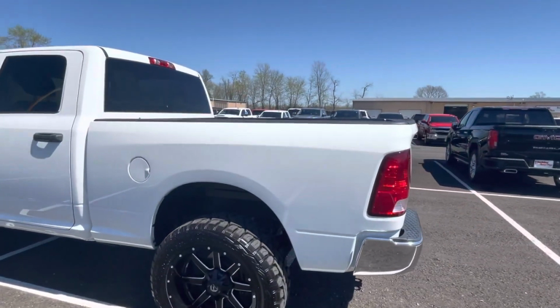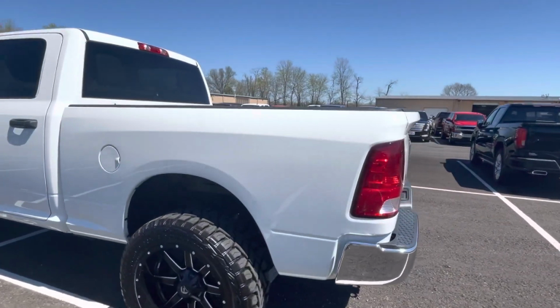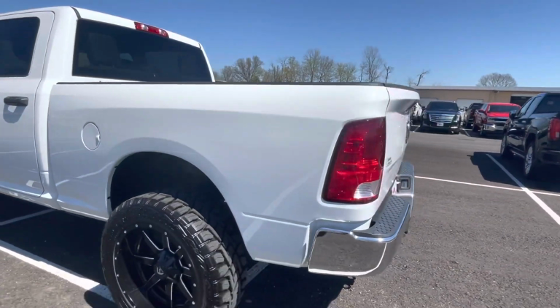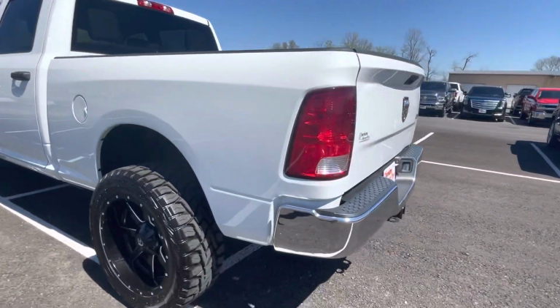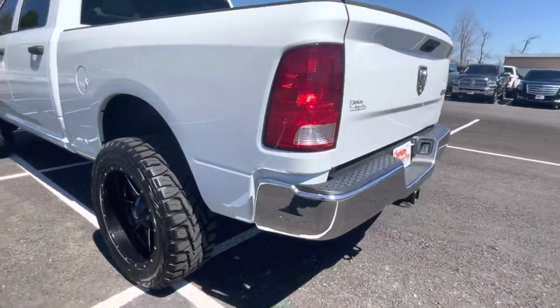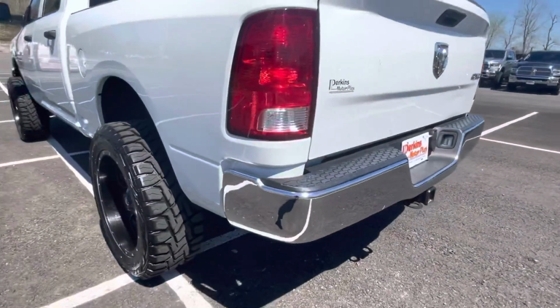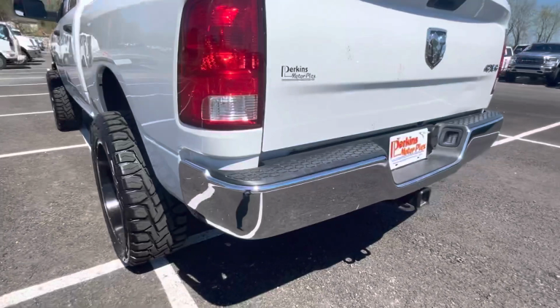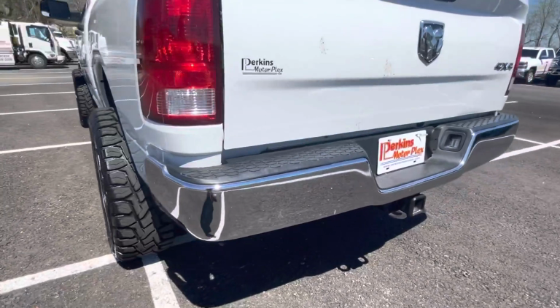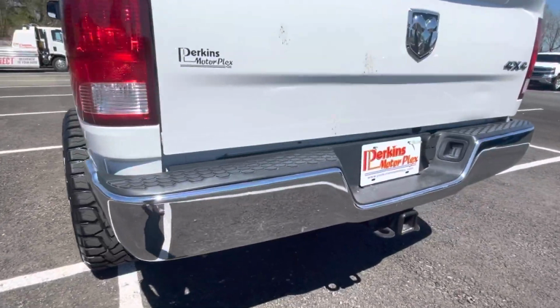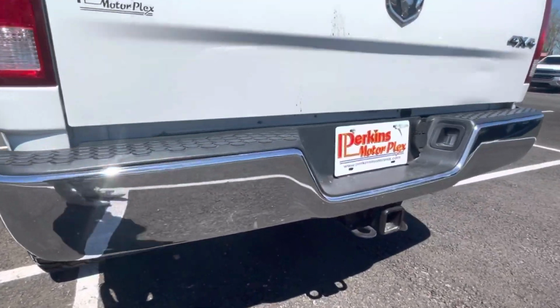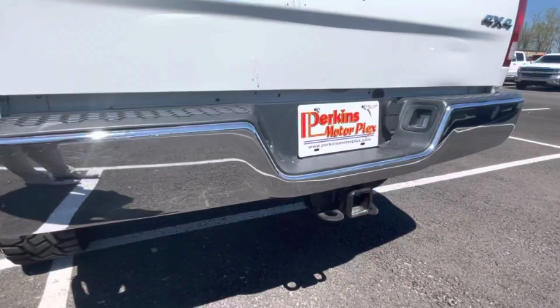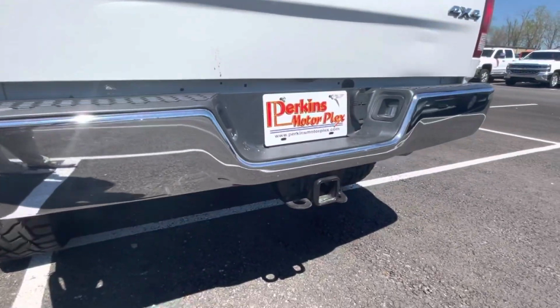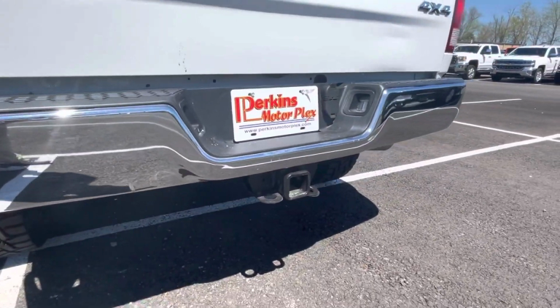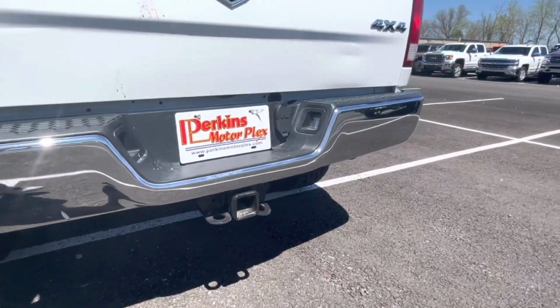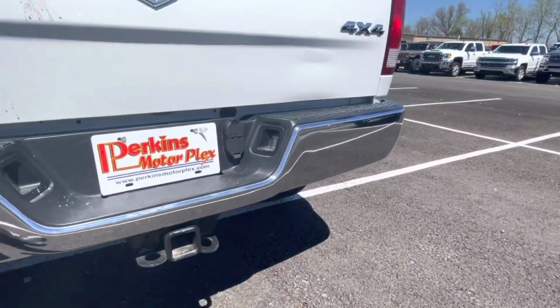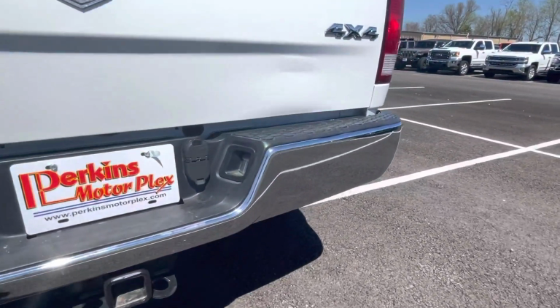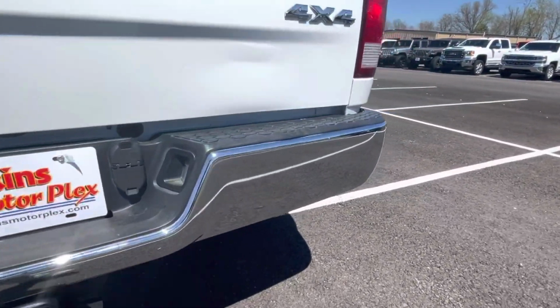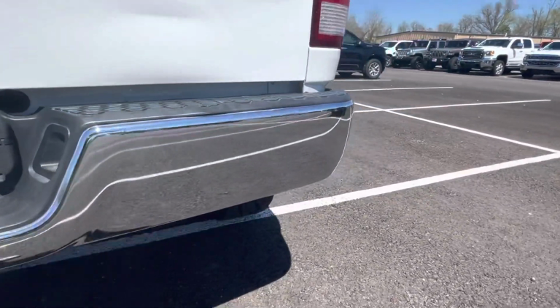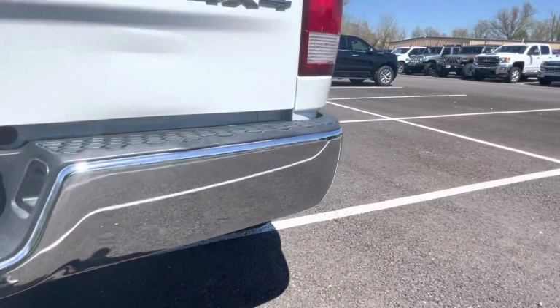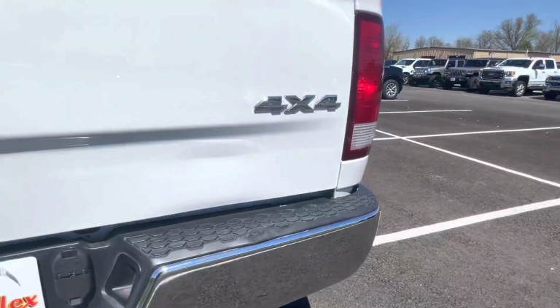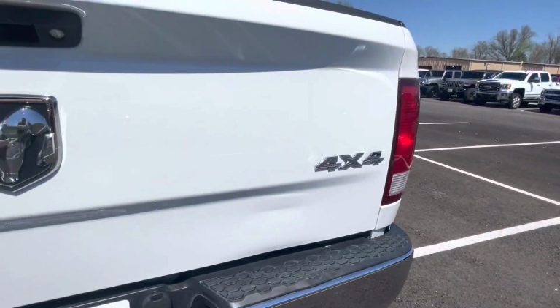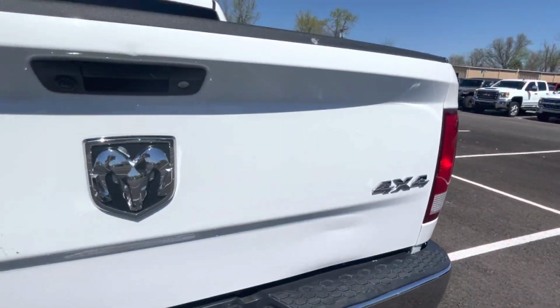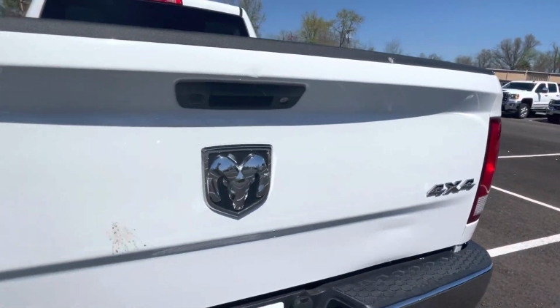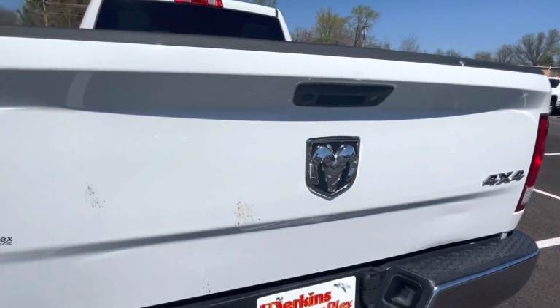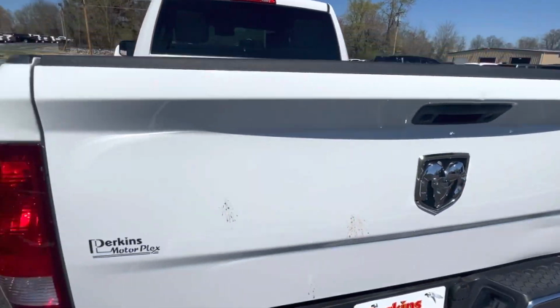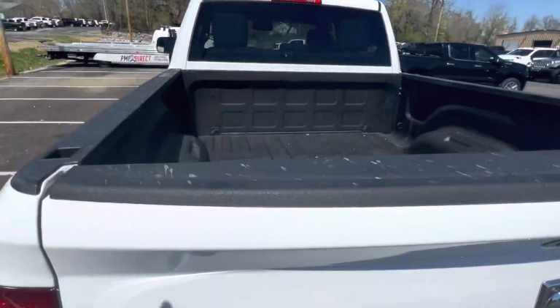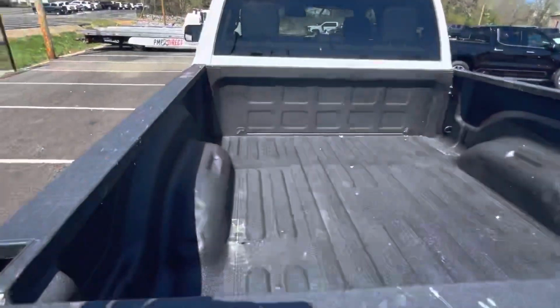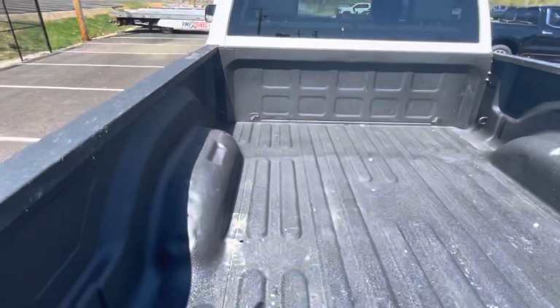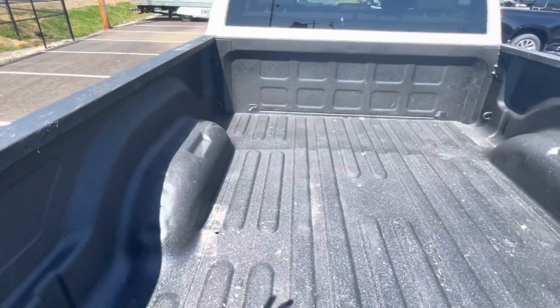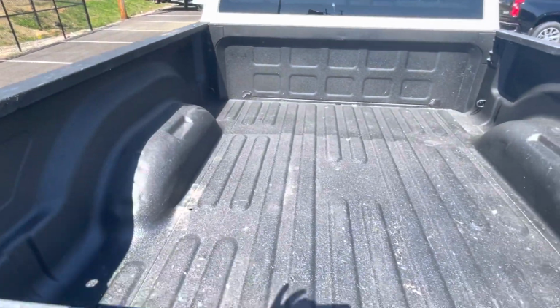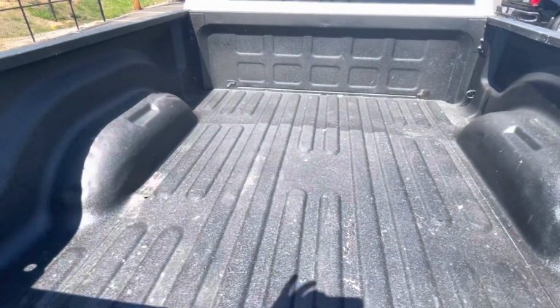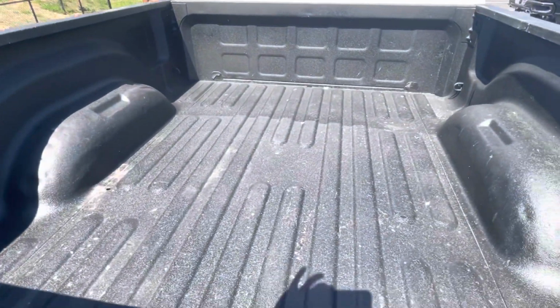Back panel is in great shape, as is the rear bumper and tailgate — no dents or dings. Very clean rear bumper. Bed liner in the back looks great as well.